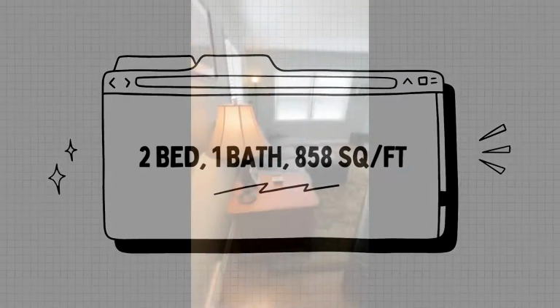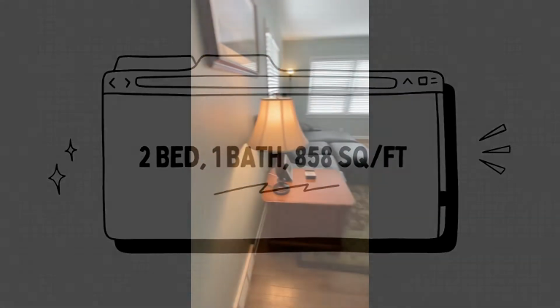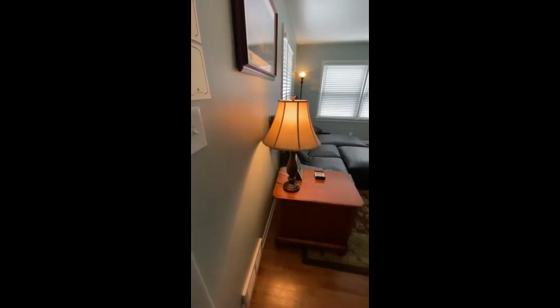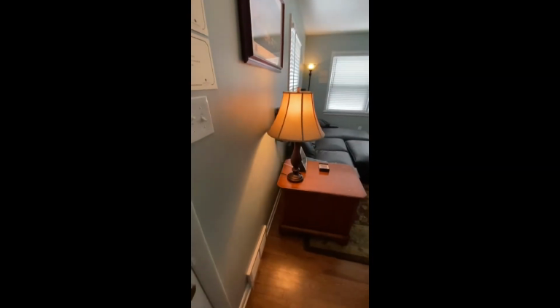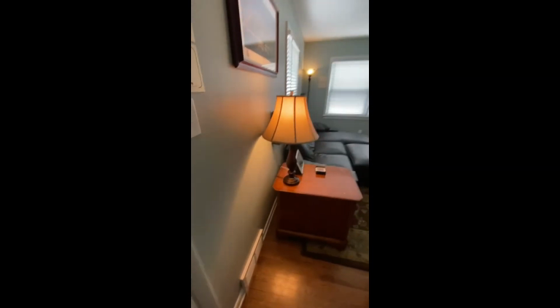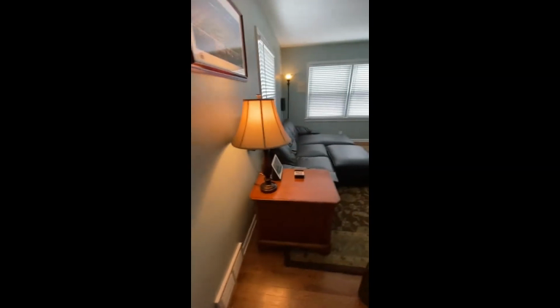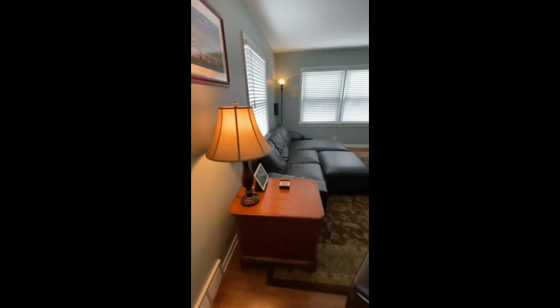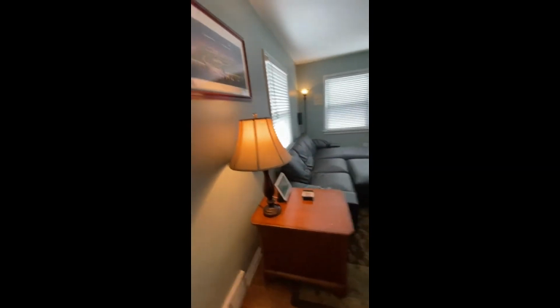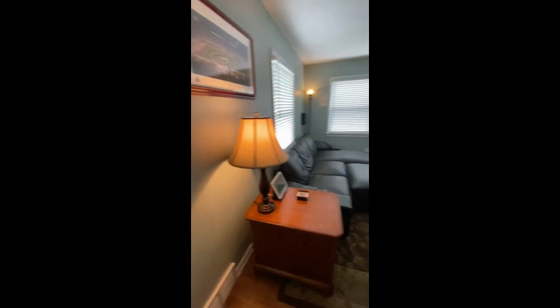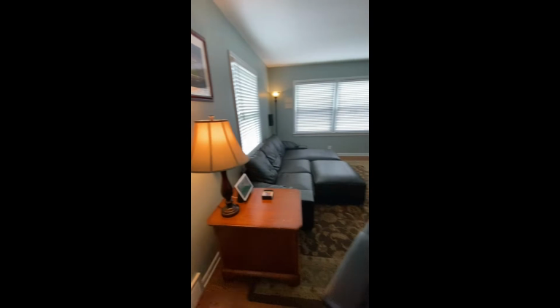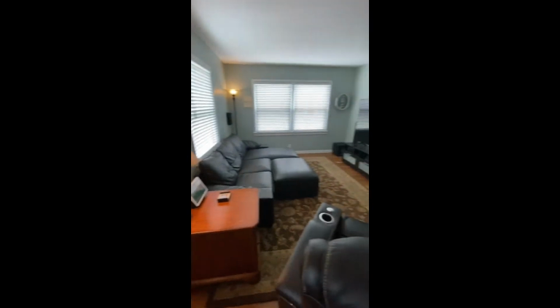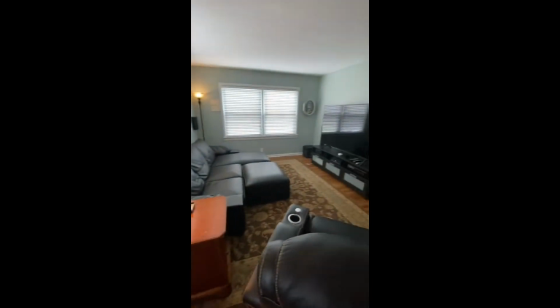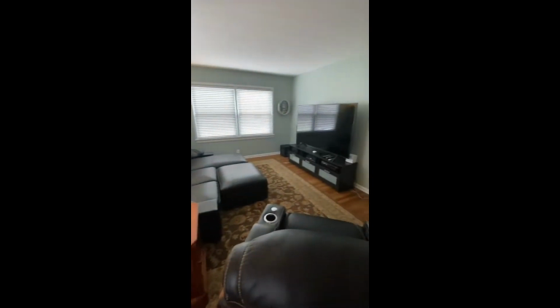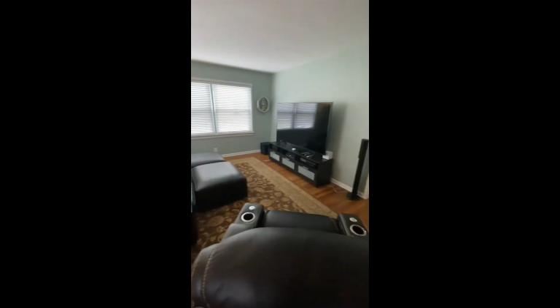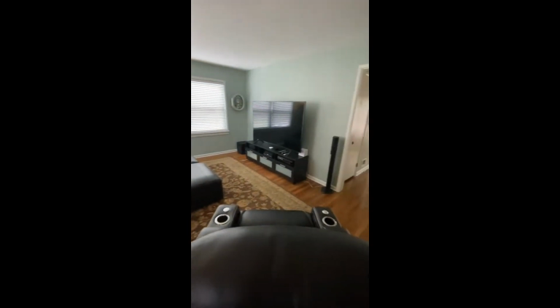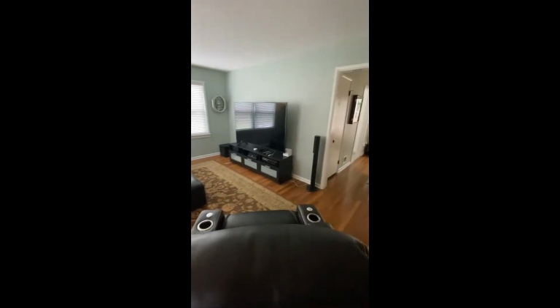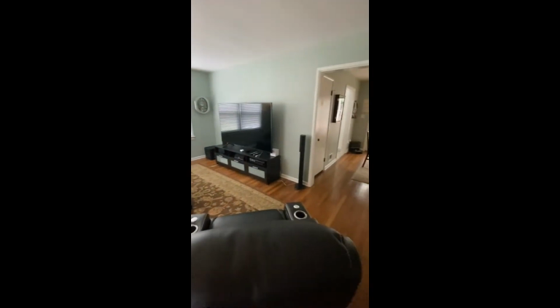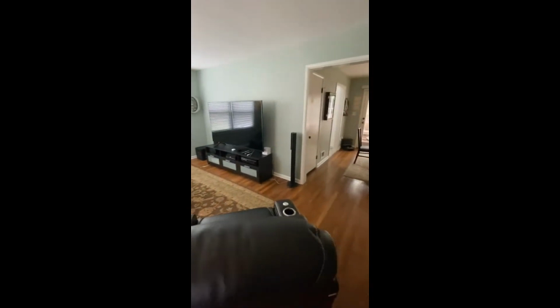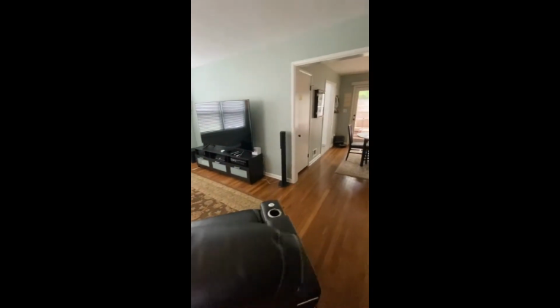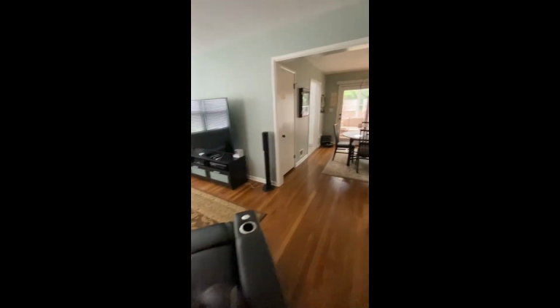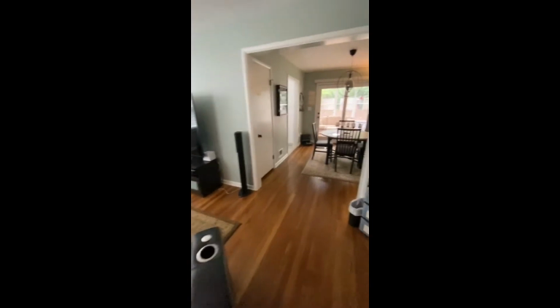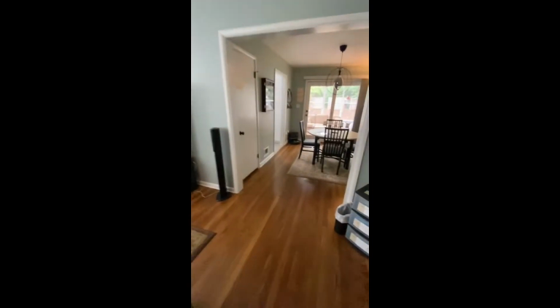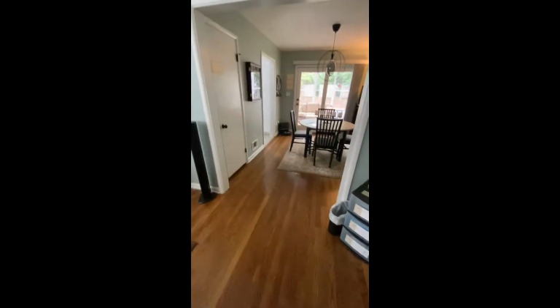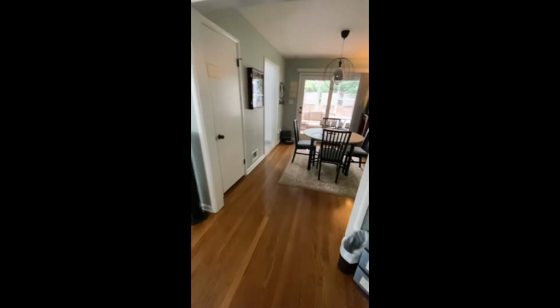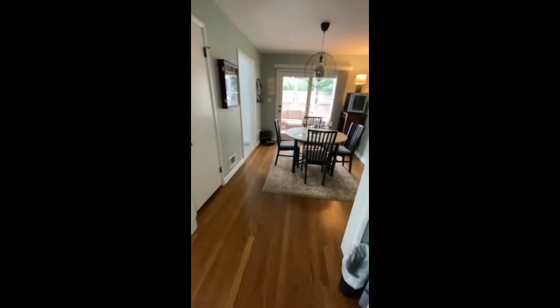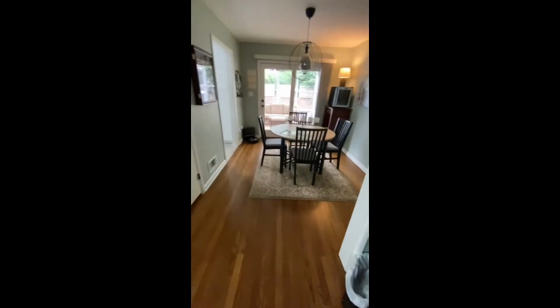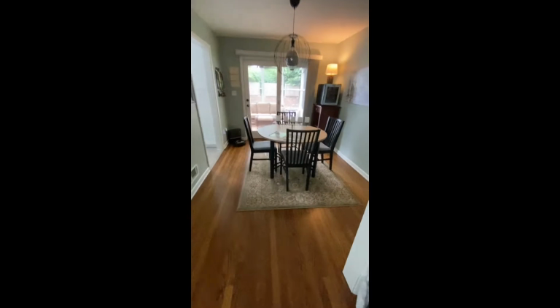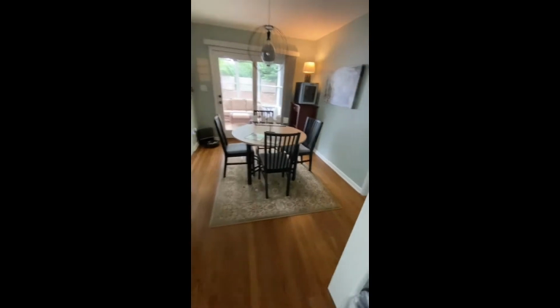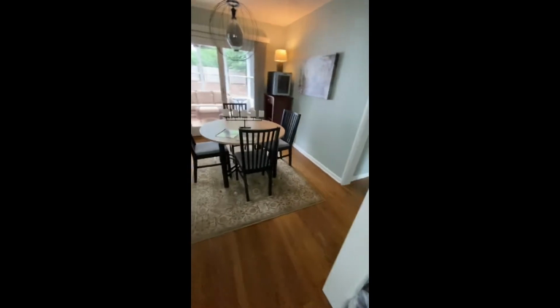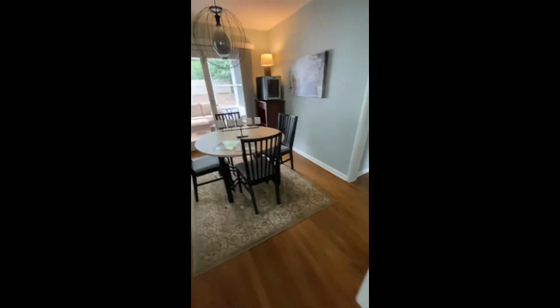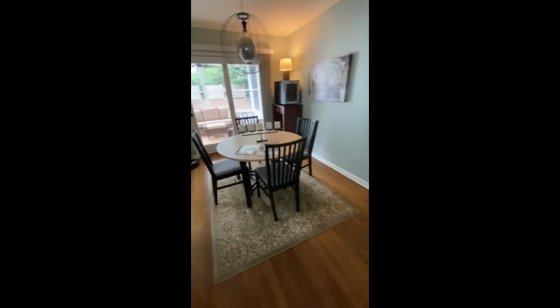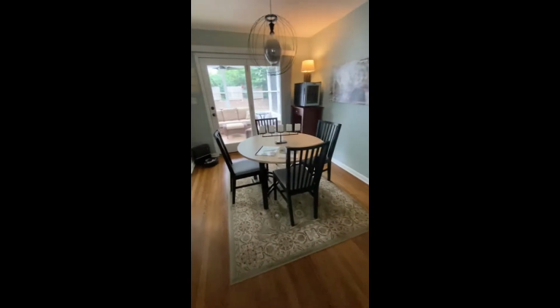Walking in, a decent sized living room opening up to an actual dining room area.